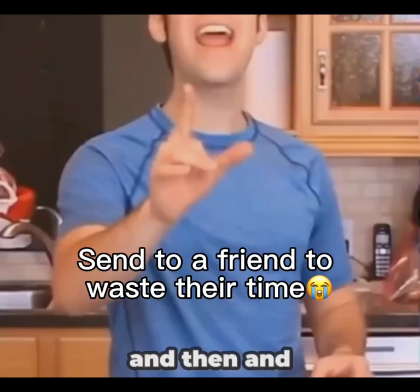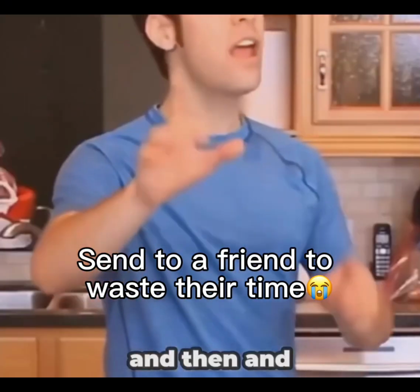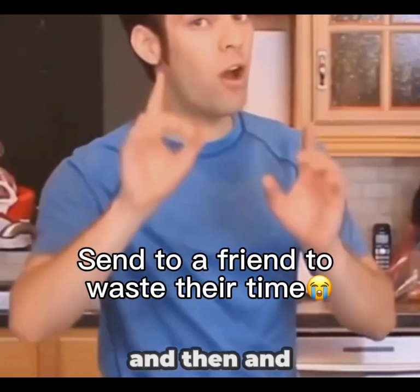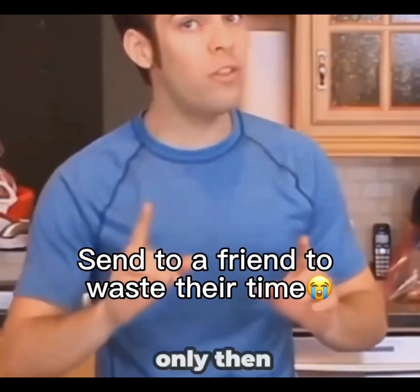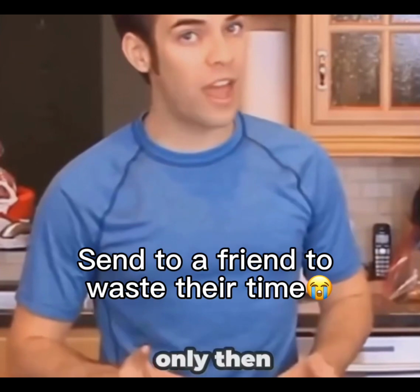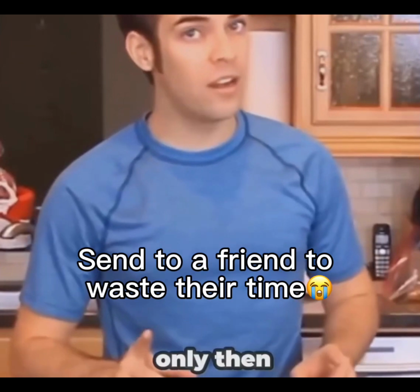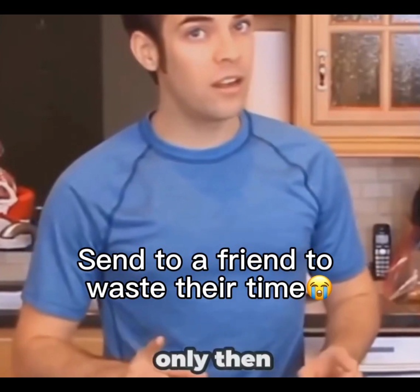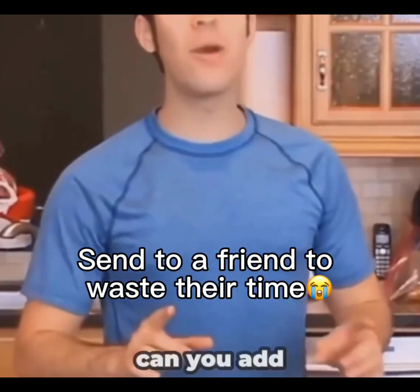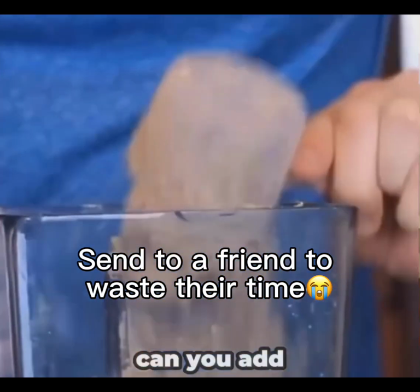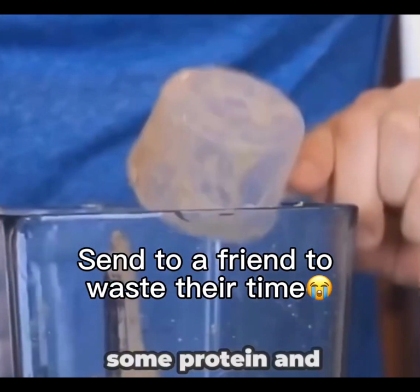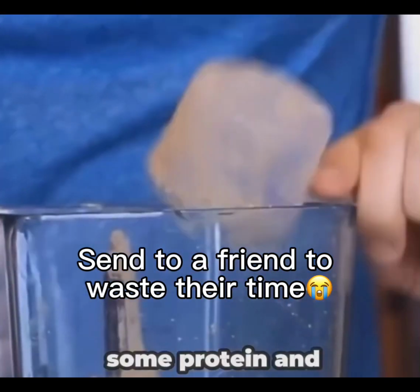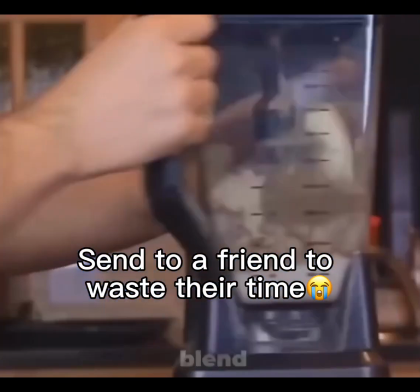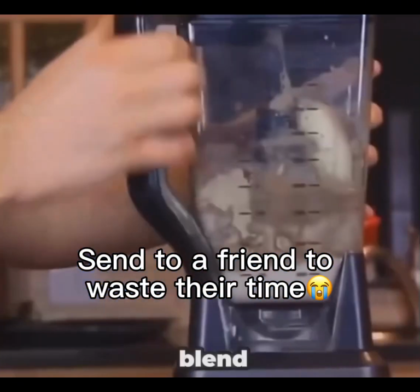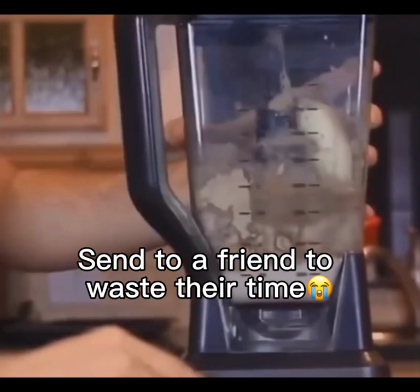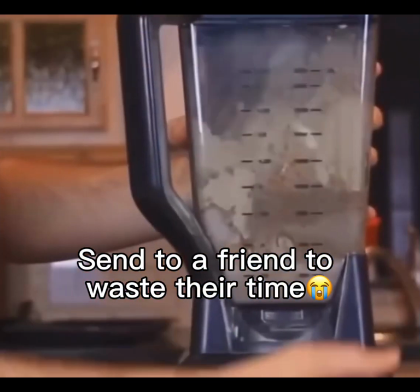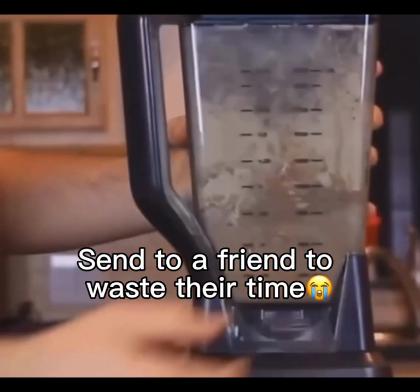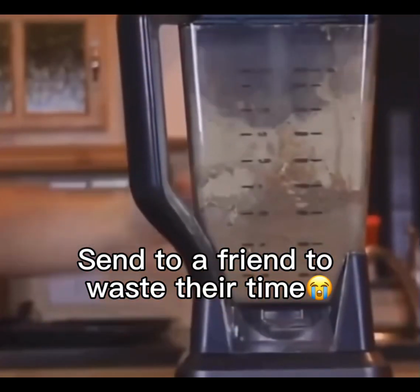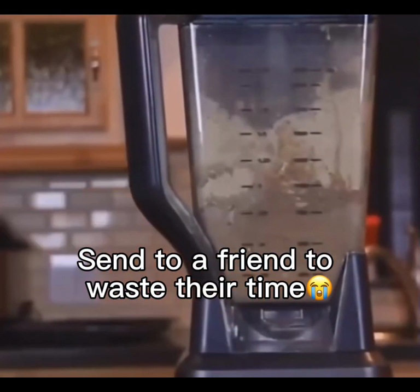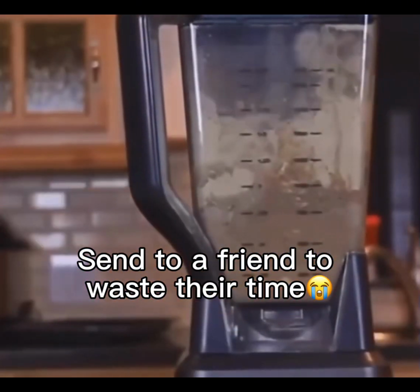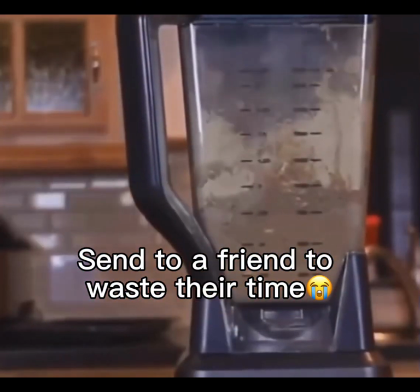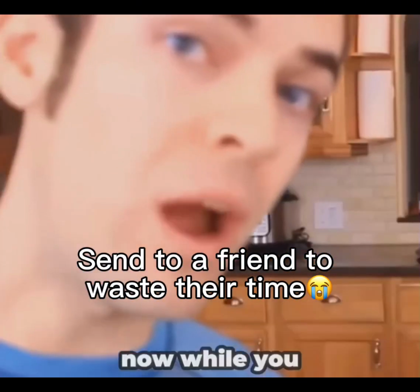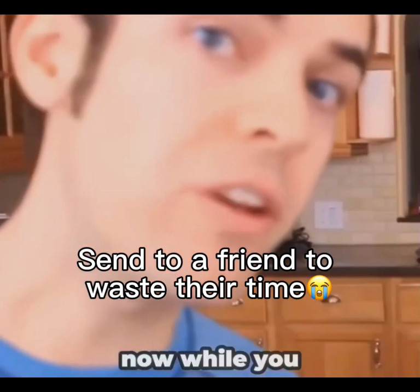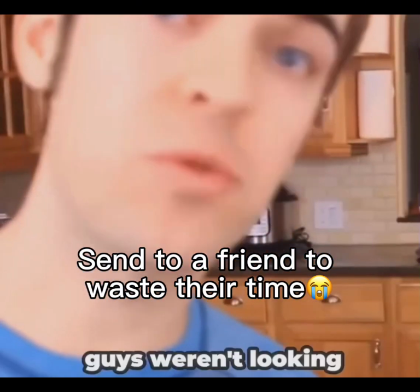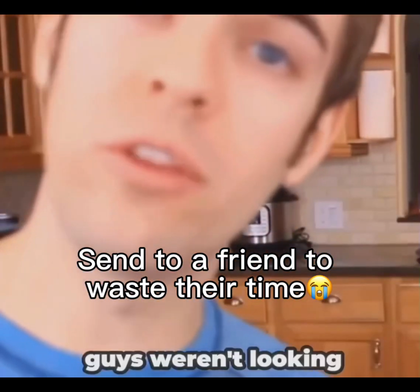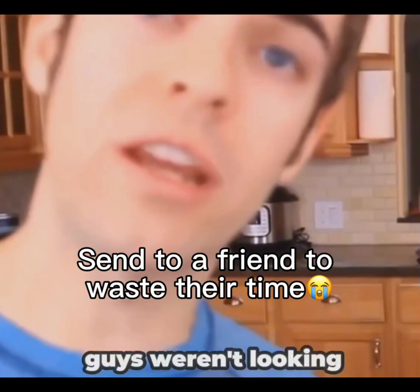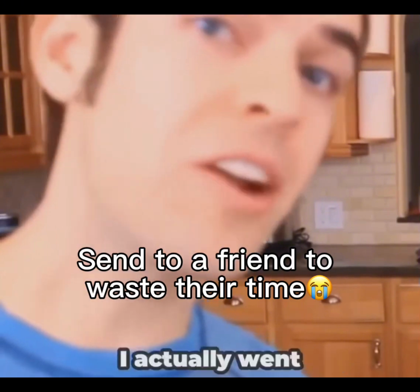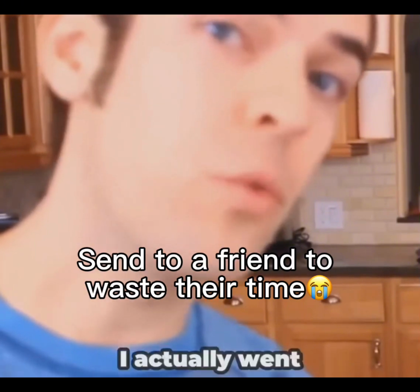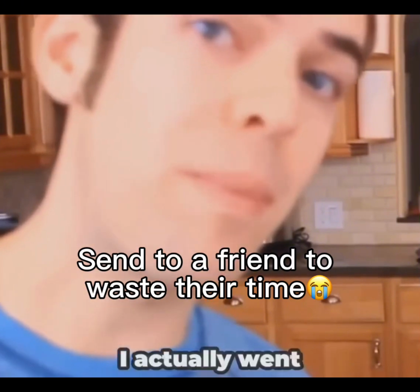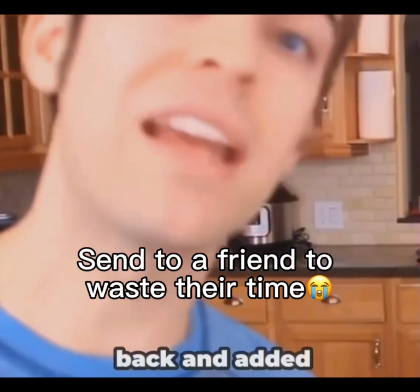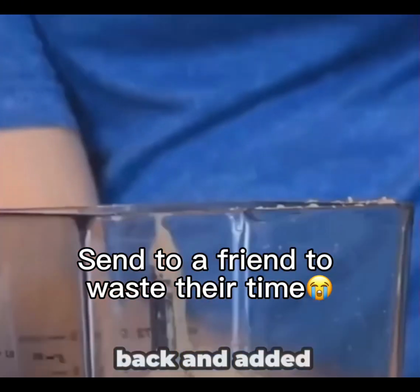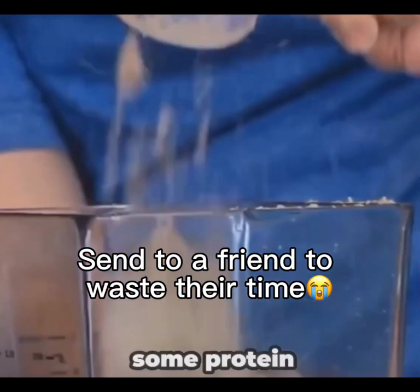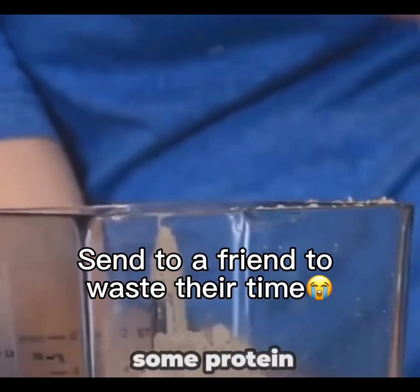And then, and only then, can you add some protein and blend. Now while you guys weren't looking, I actually went back and added some protein.